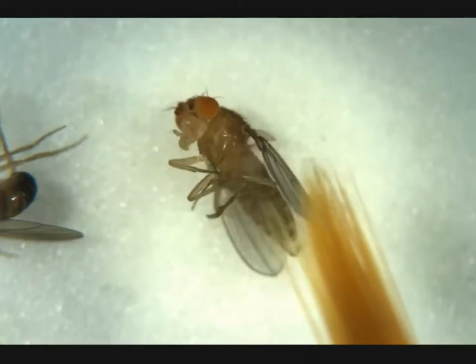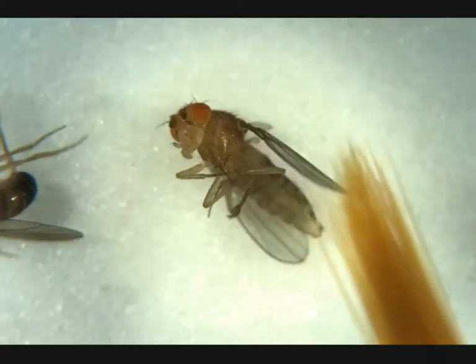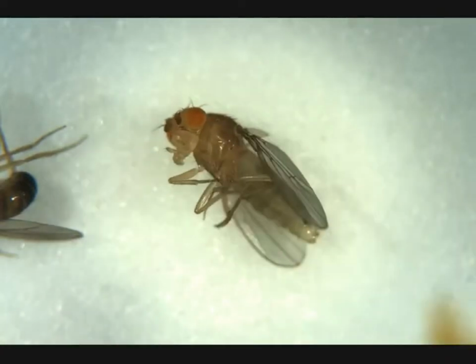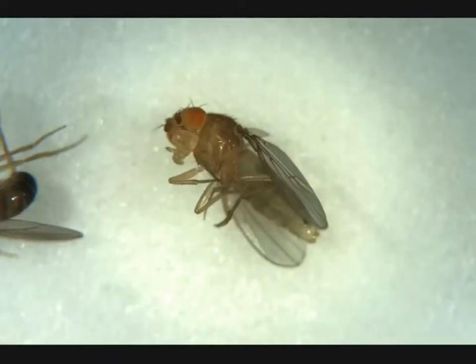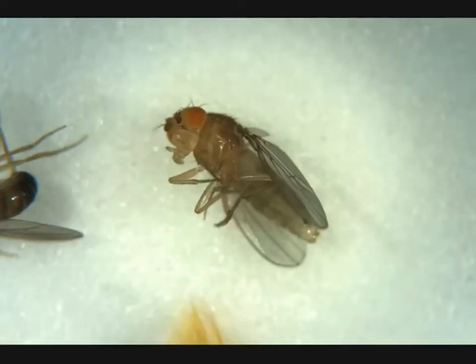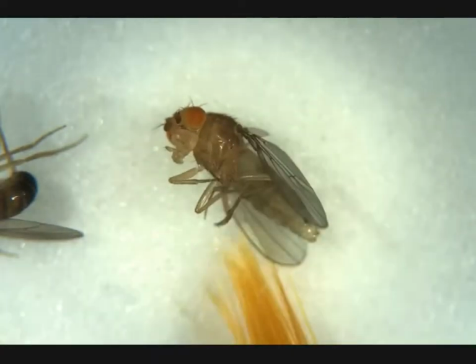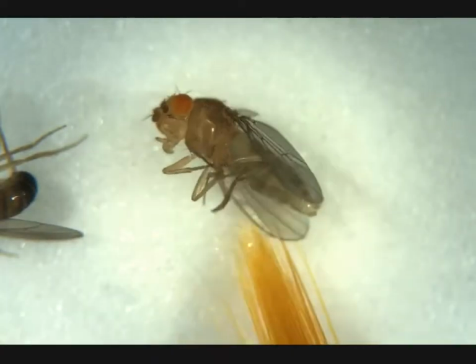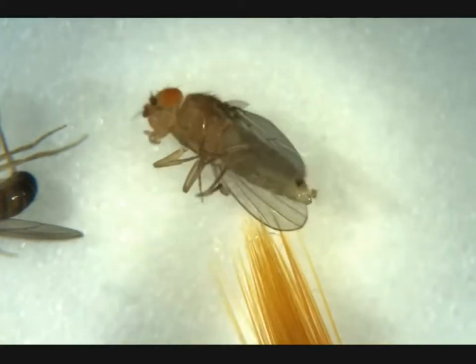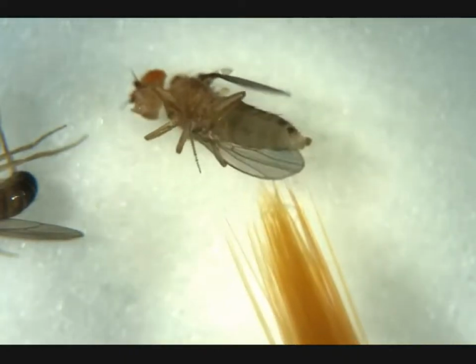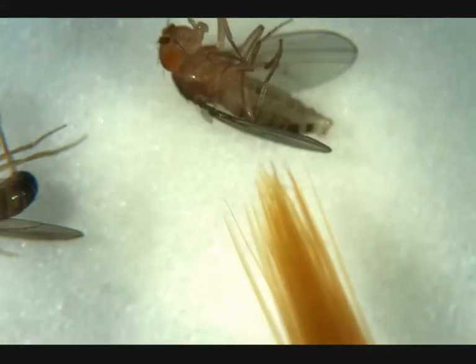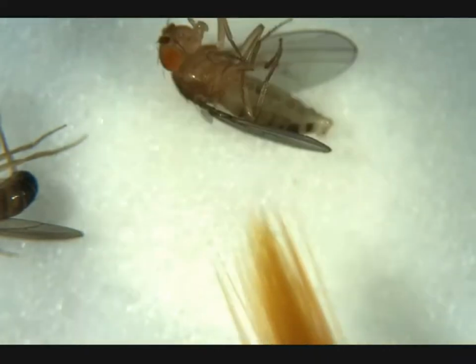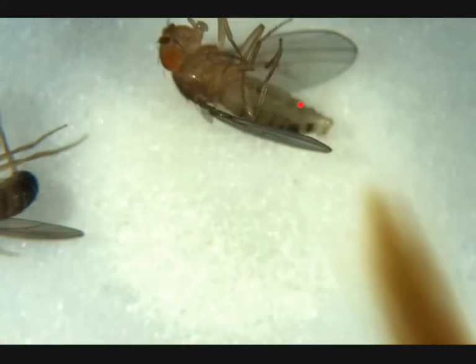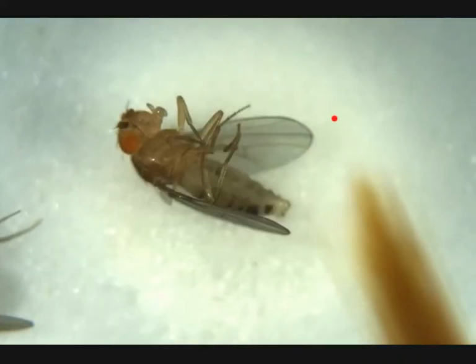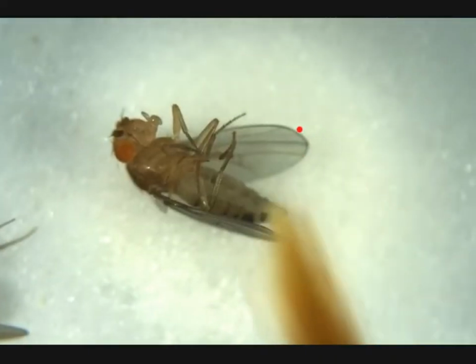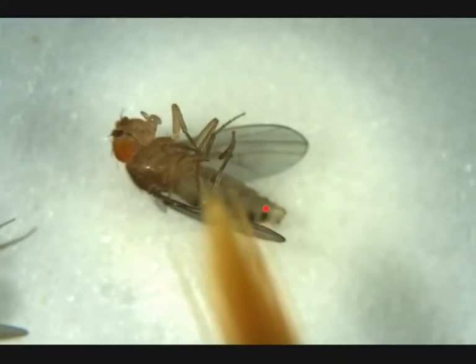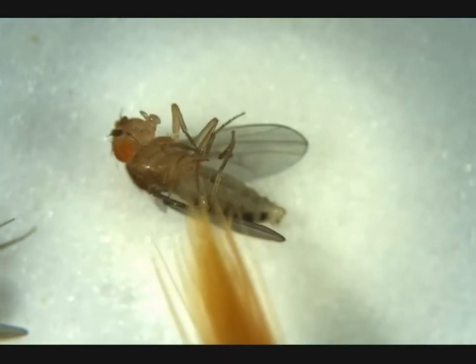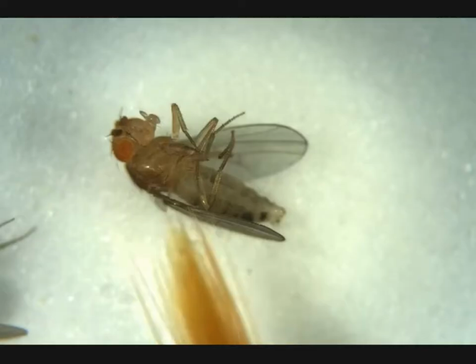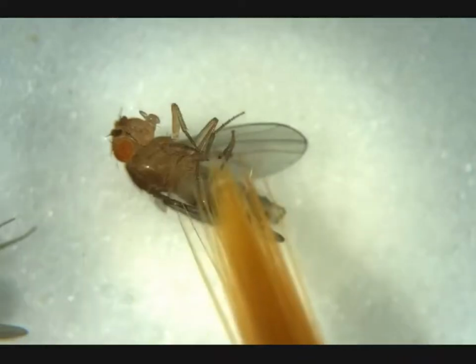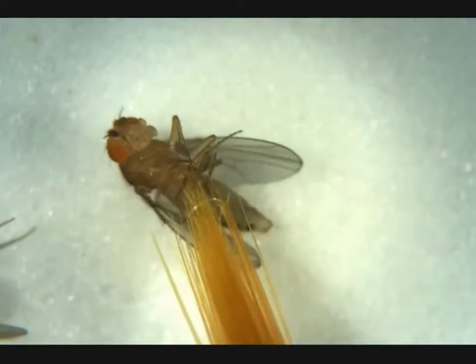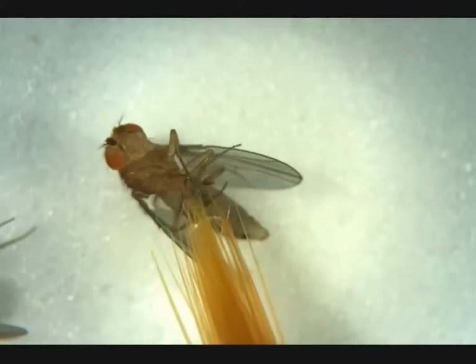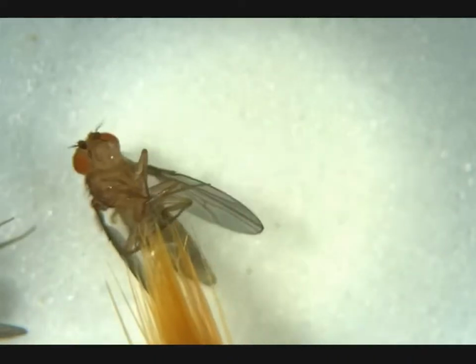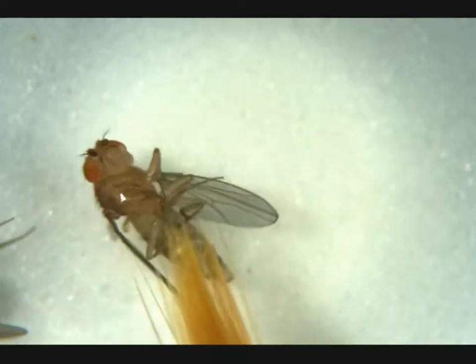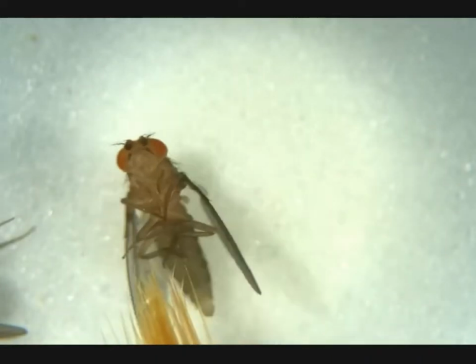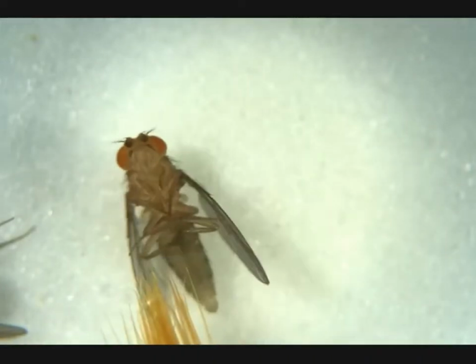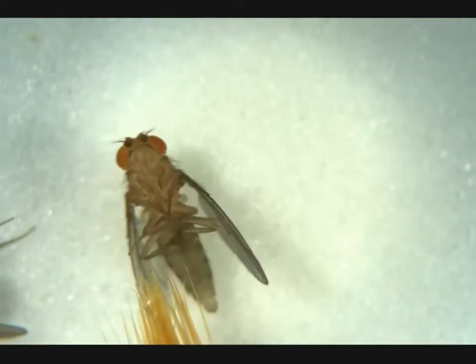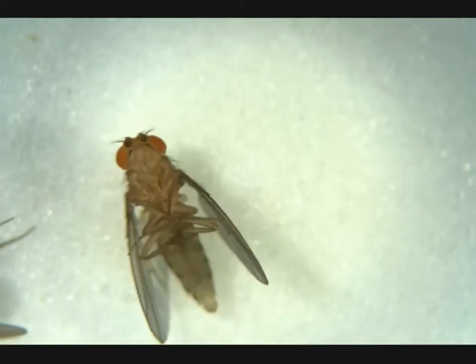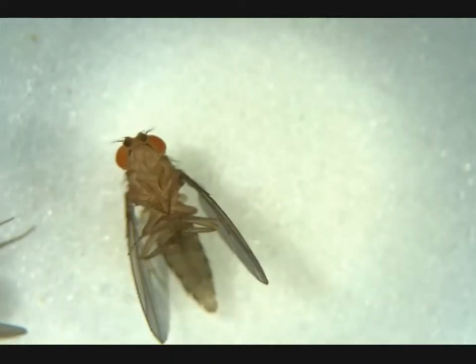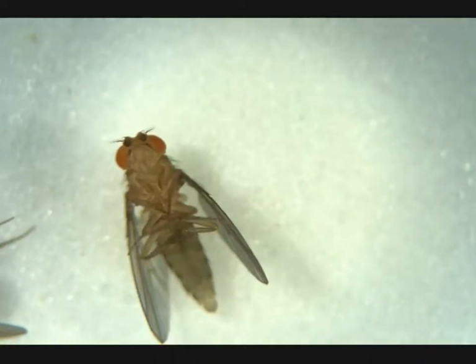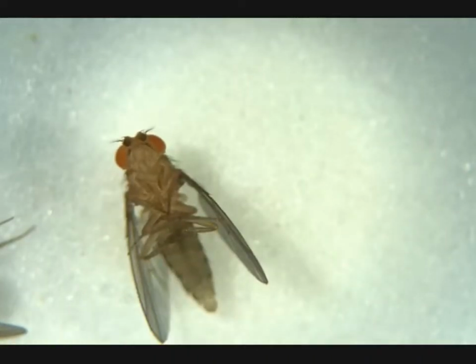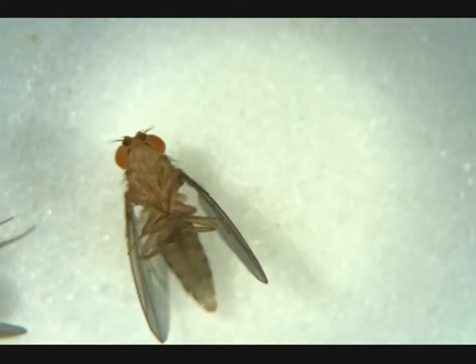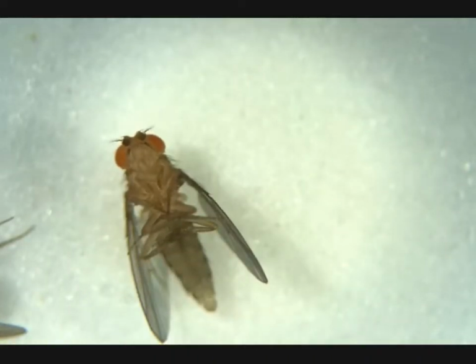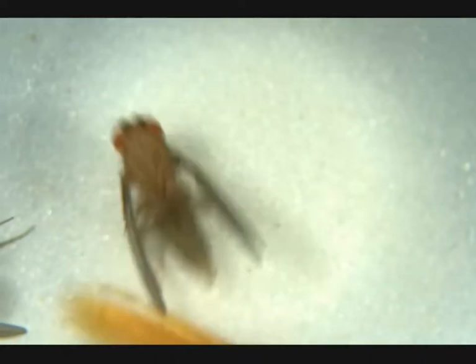Right now we're looking at a female because we see no penis apparatus down here and no obvious meconium, so we're gonna call her non-virgin.